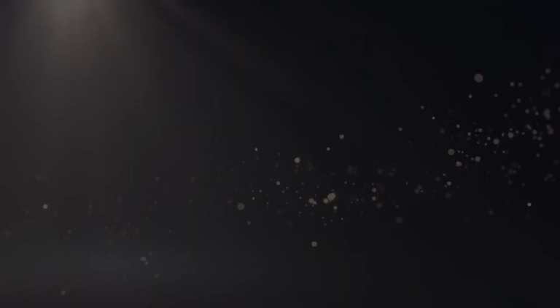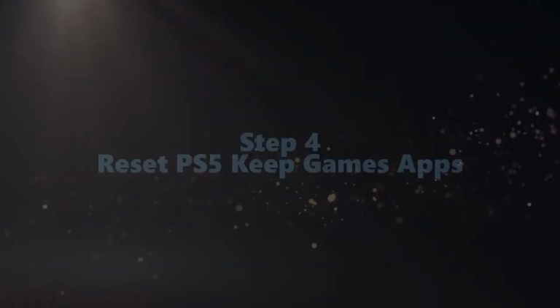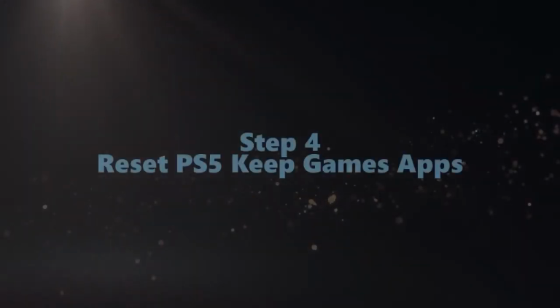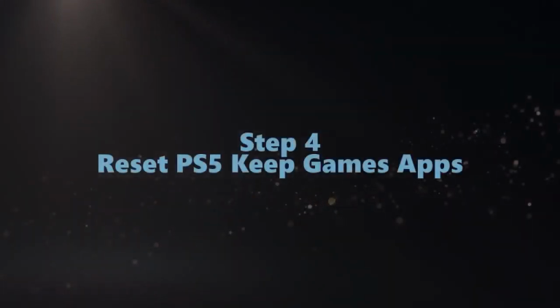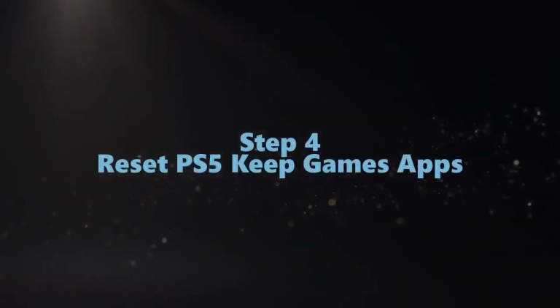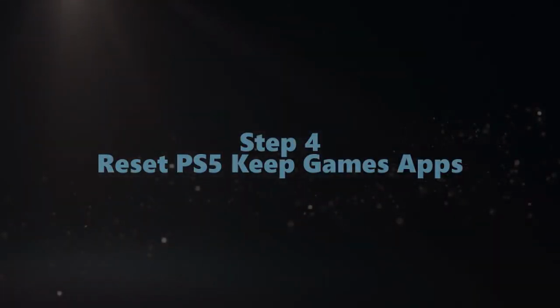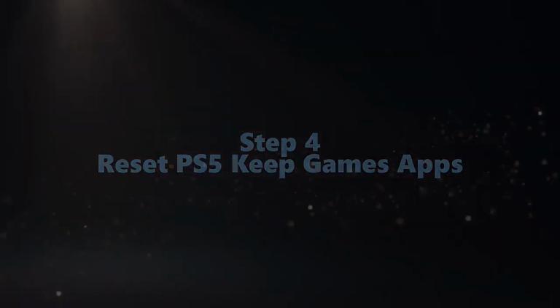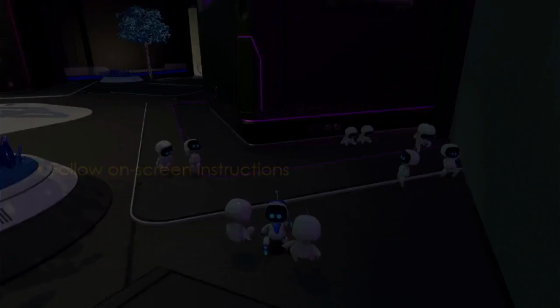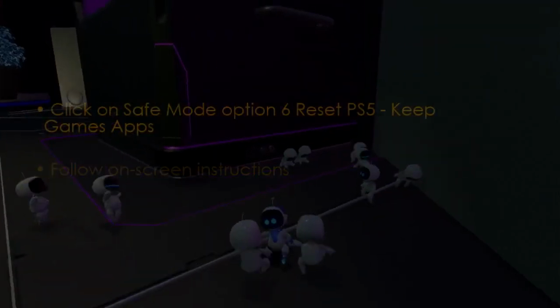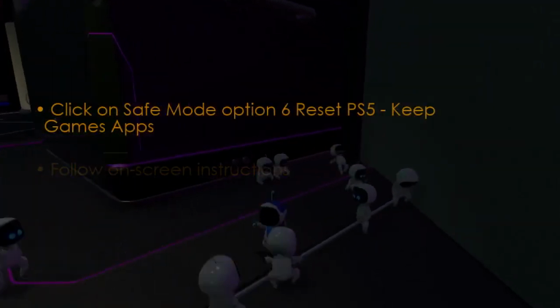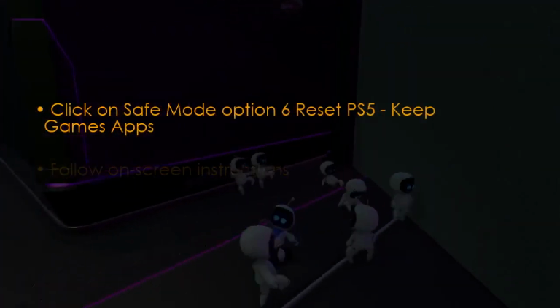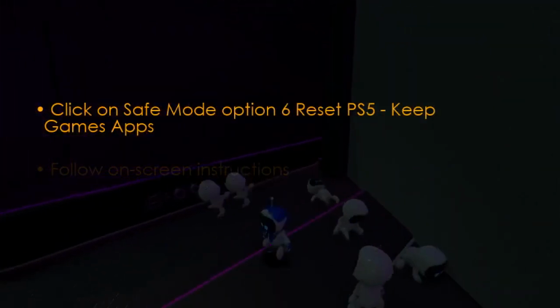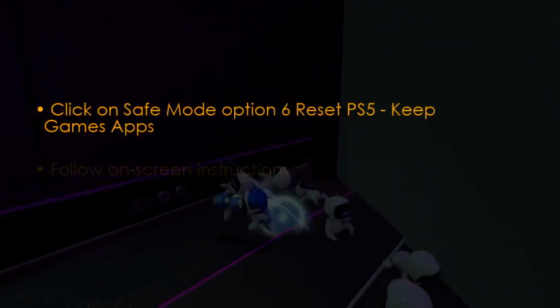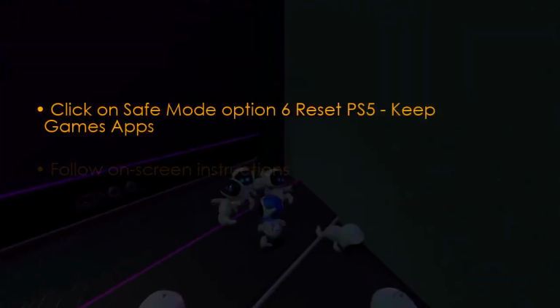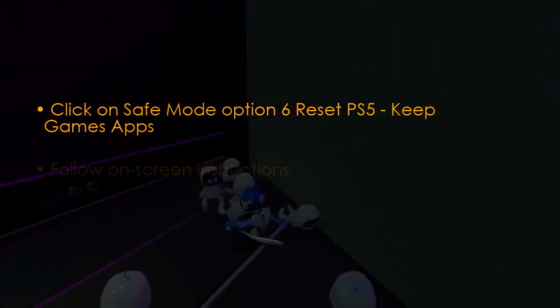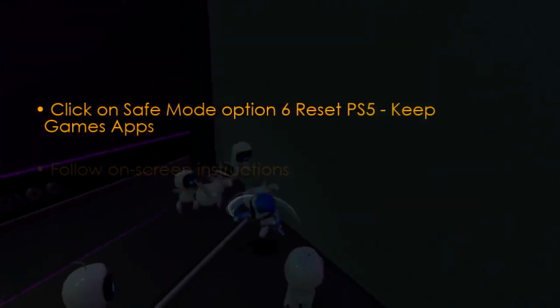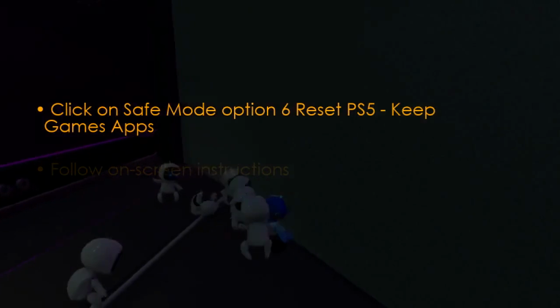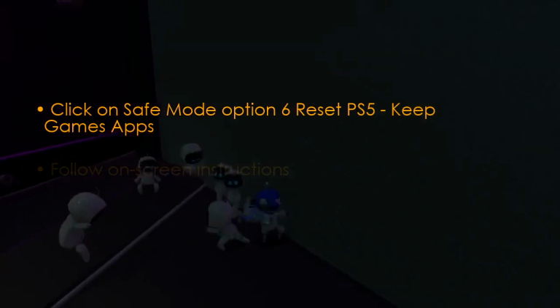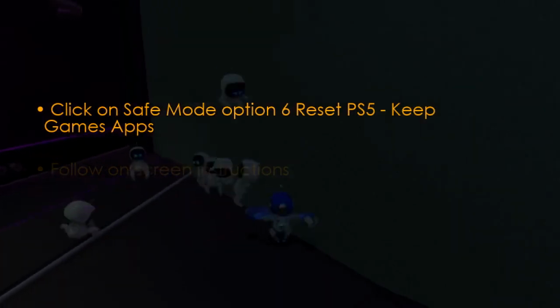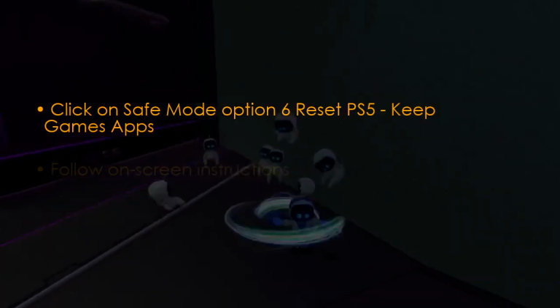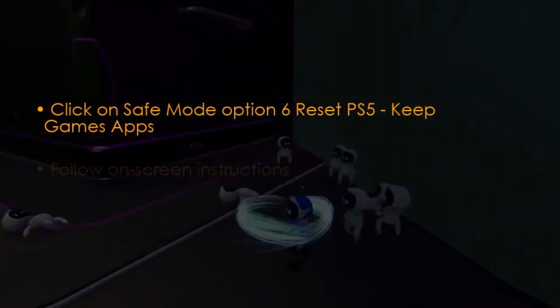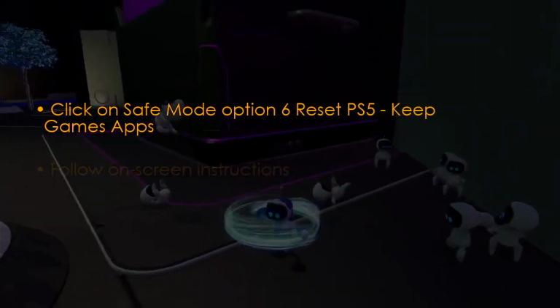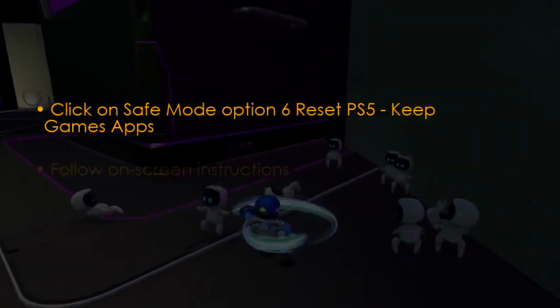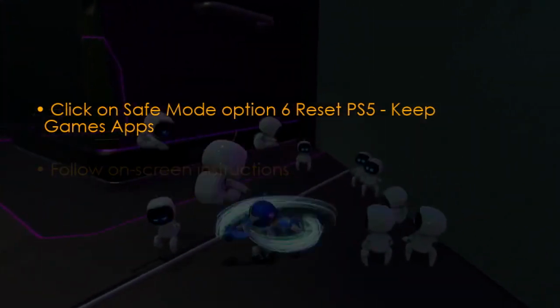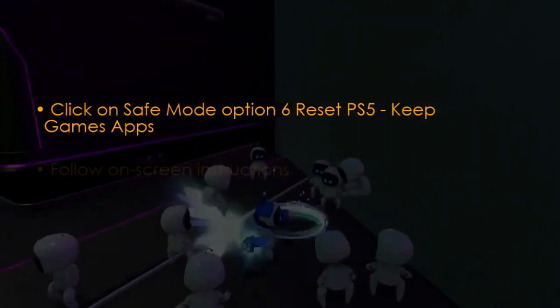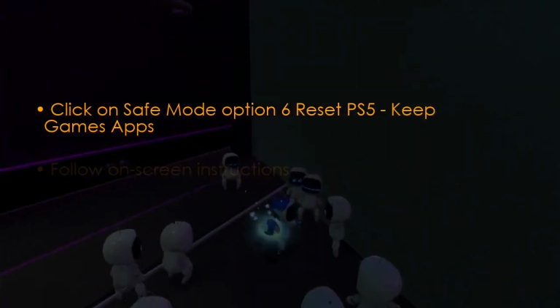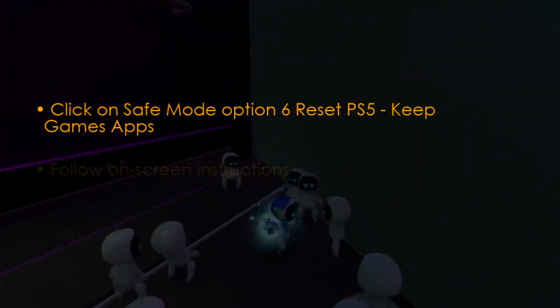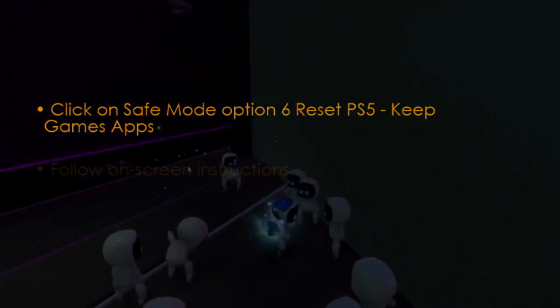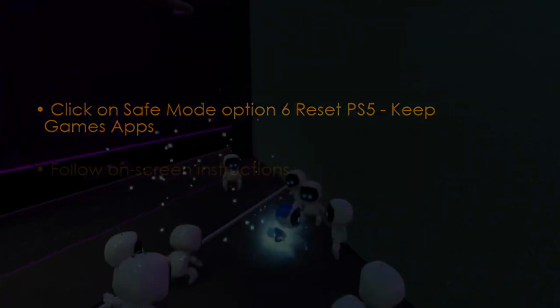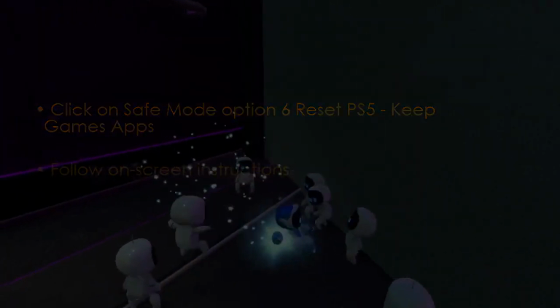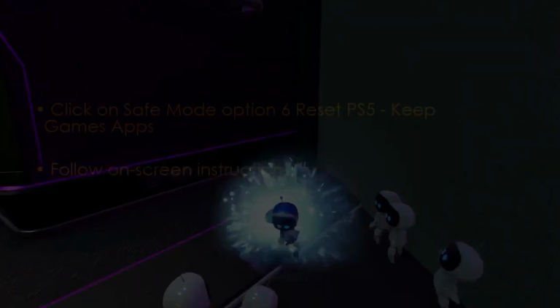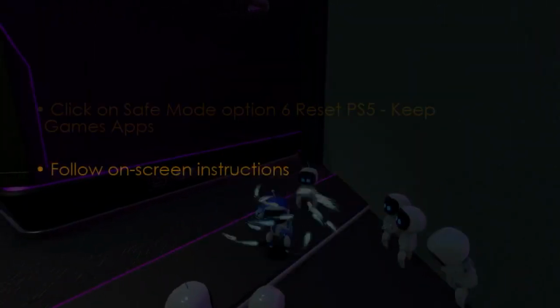In the next step, click Safe Mode Option 6 and Reset PS5, Keep Games and Apps. Now follow the on-screen instructions.